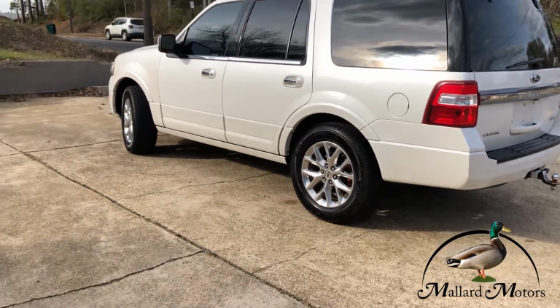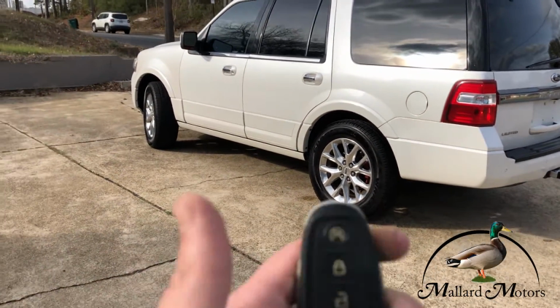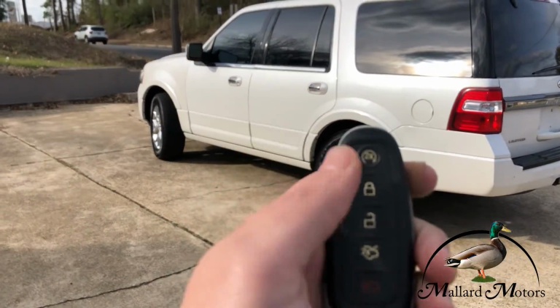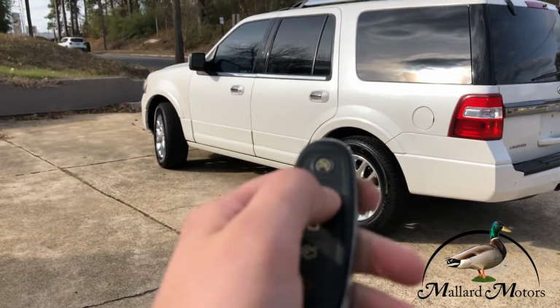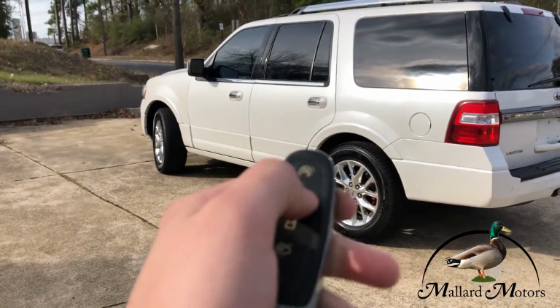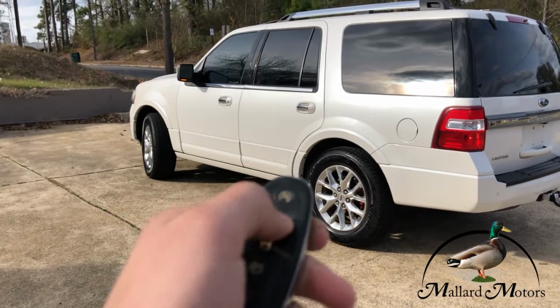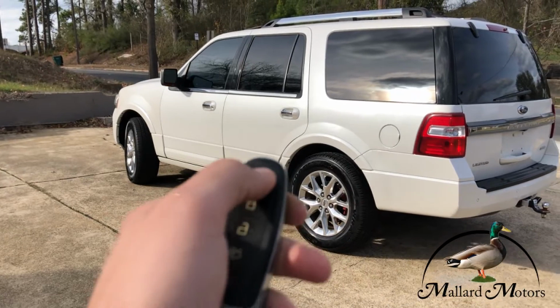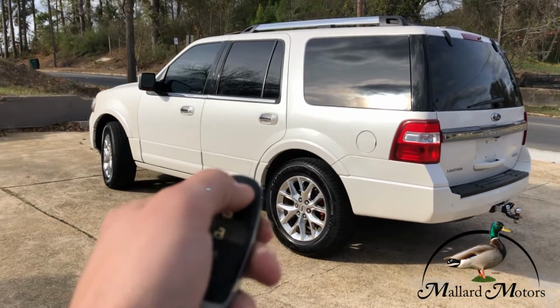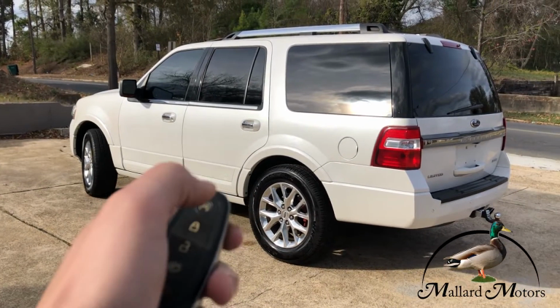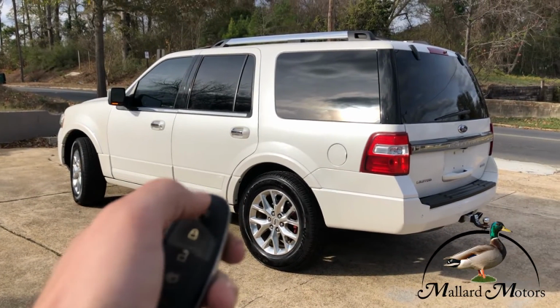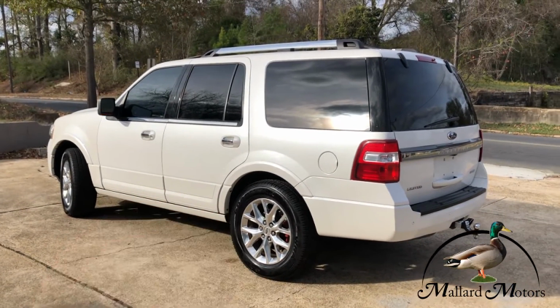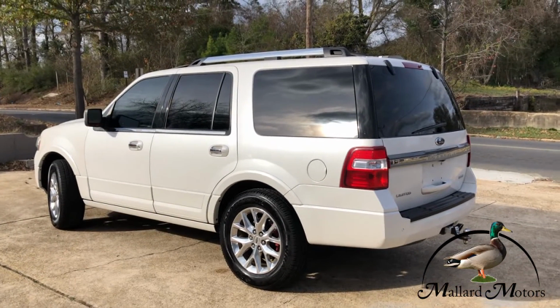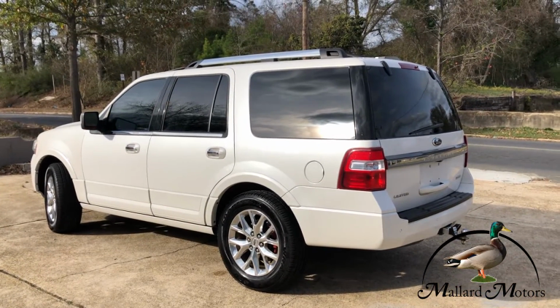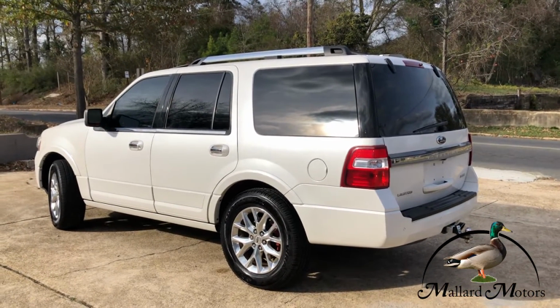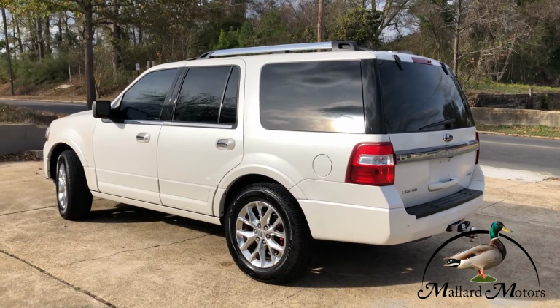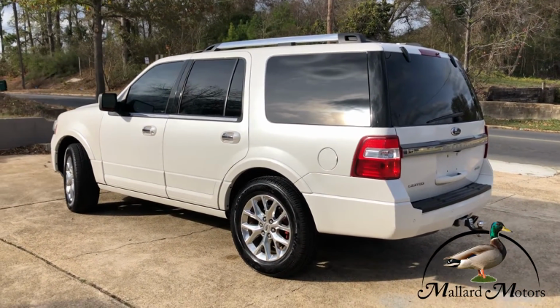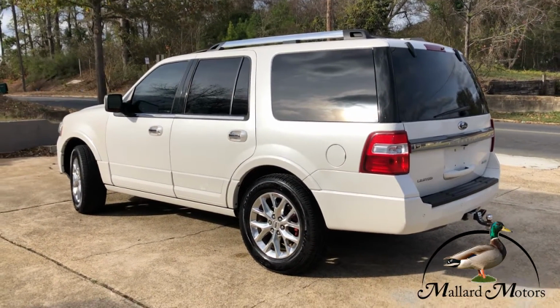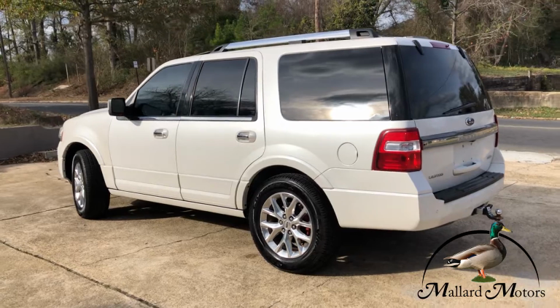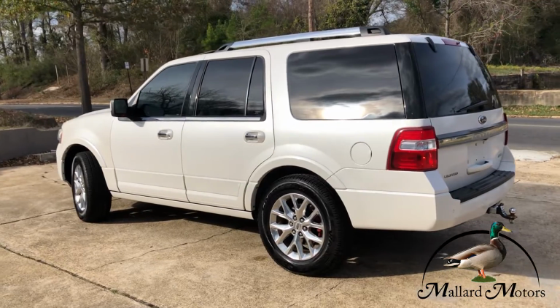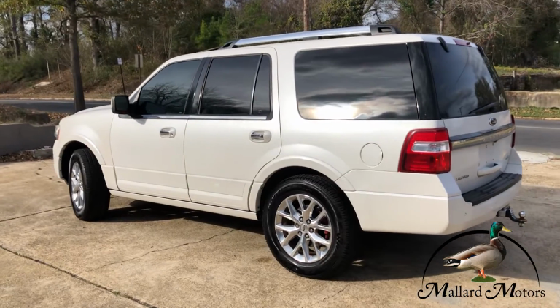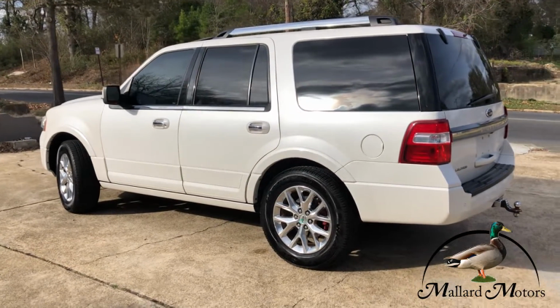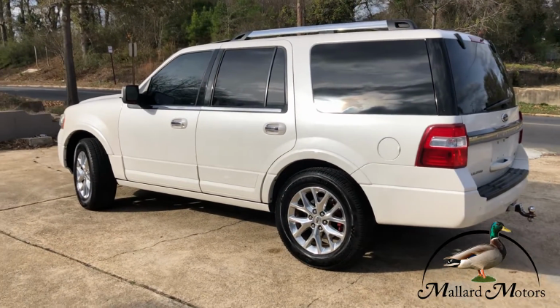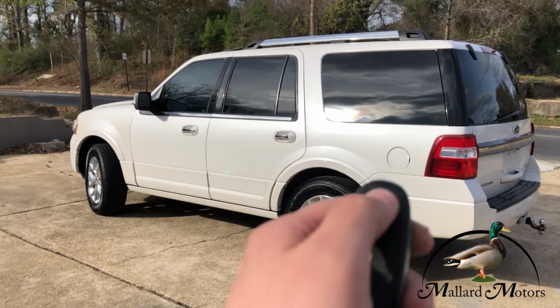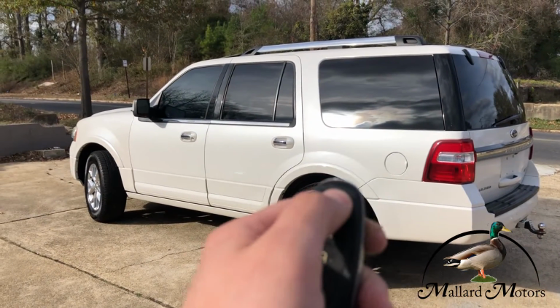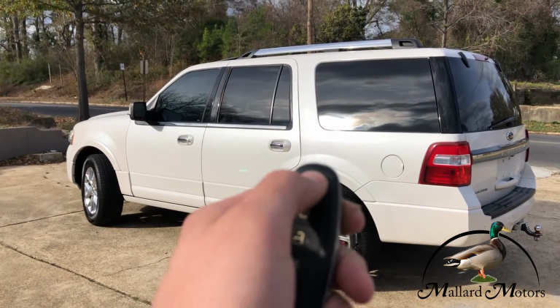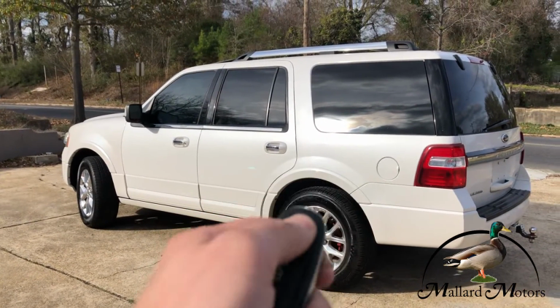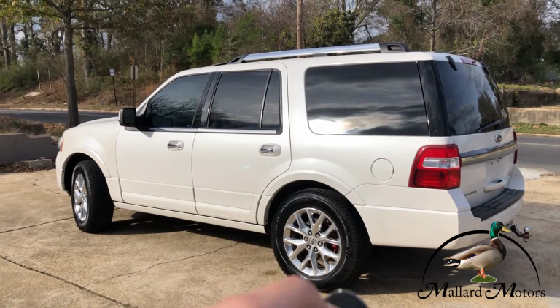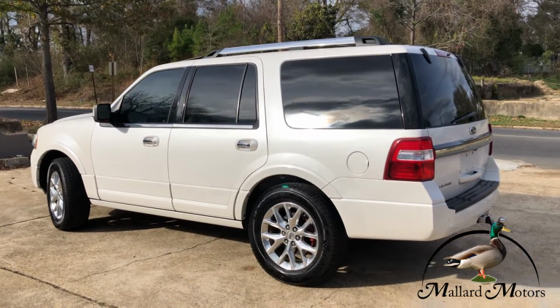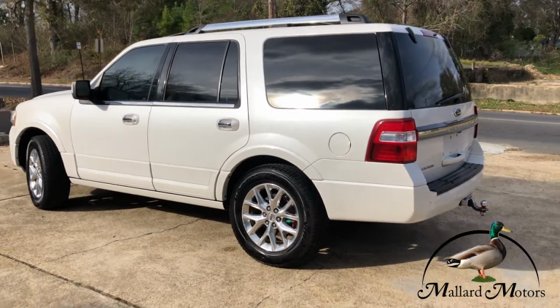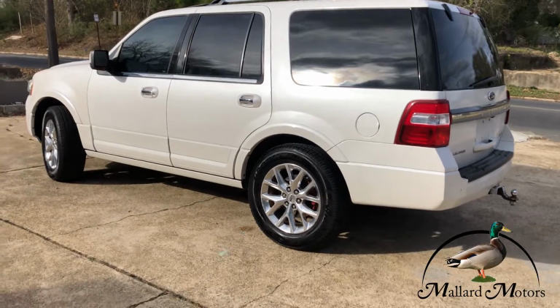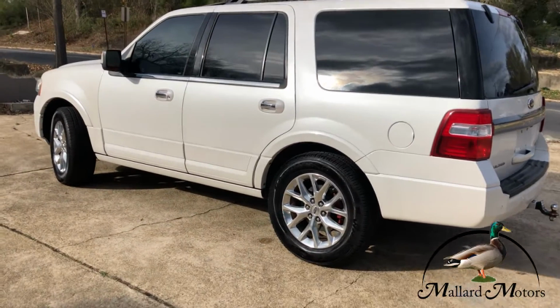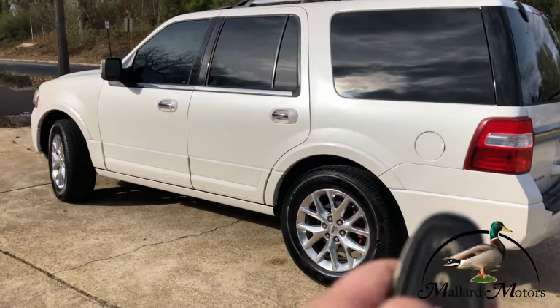We do have remote start — that'll be good this winter. I think you can kill it with the remote too. And keyless entry.